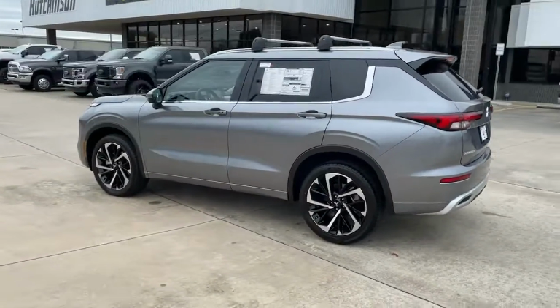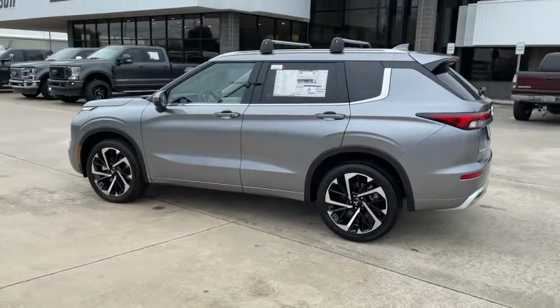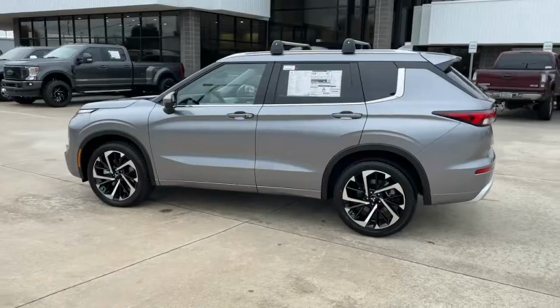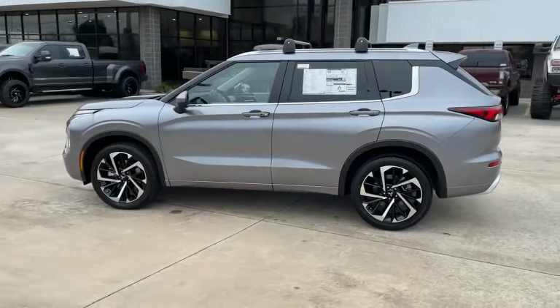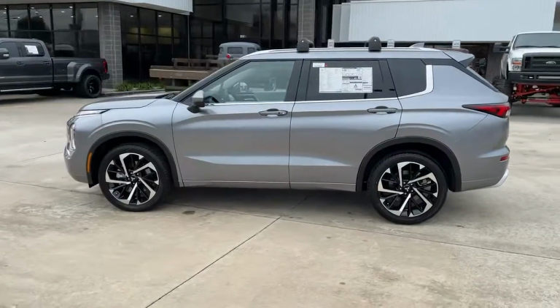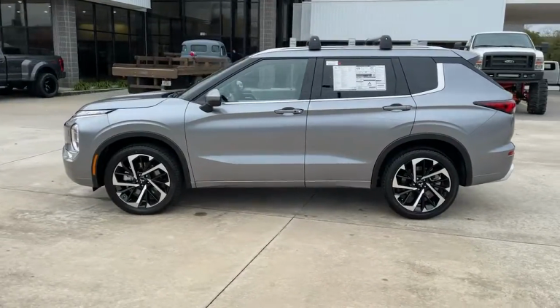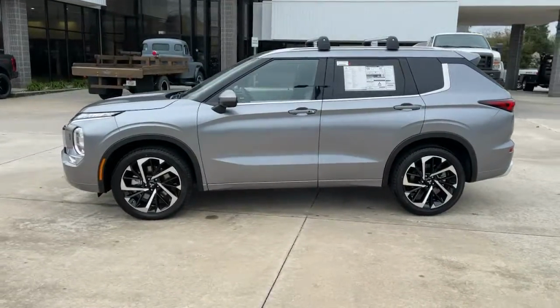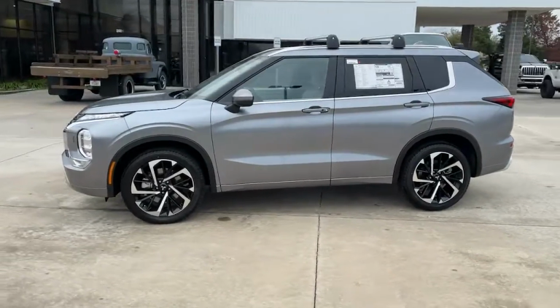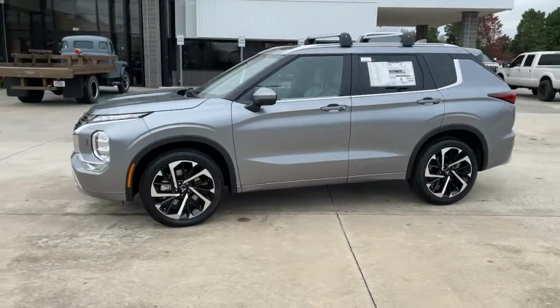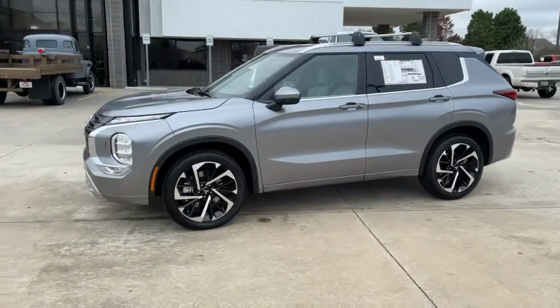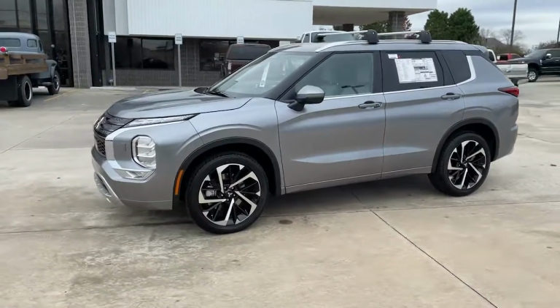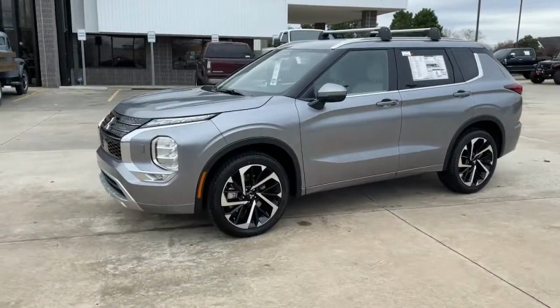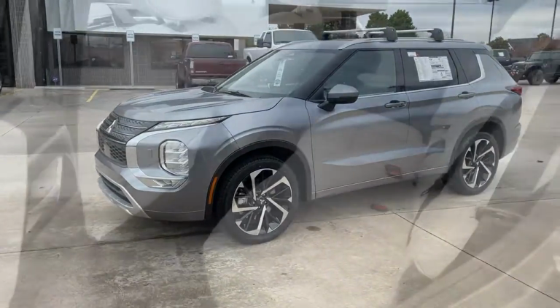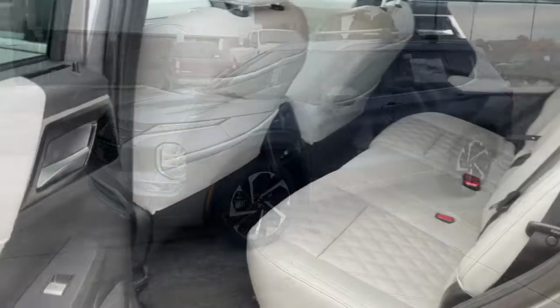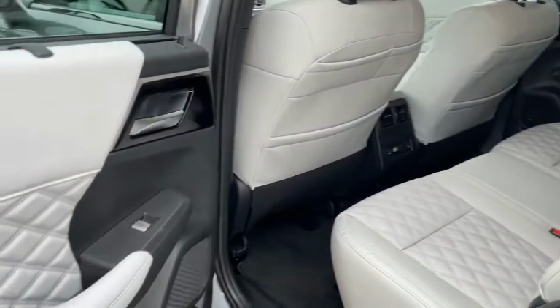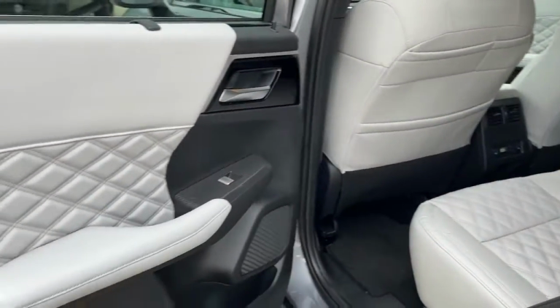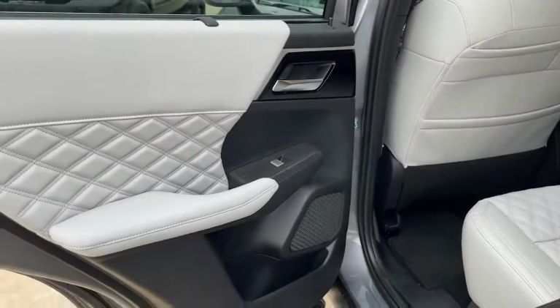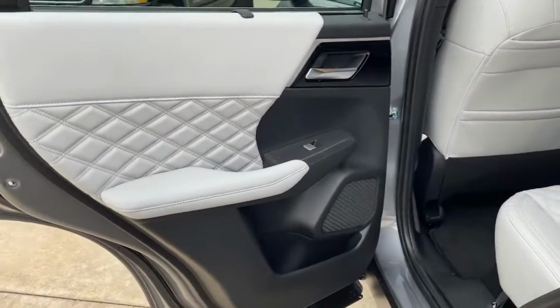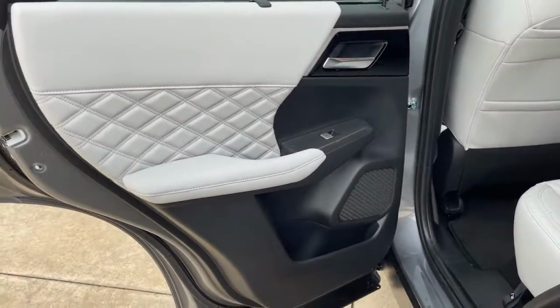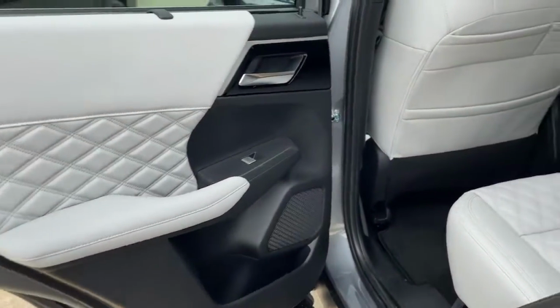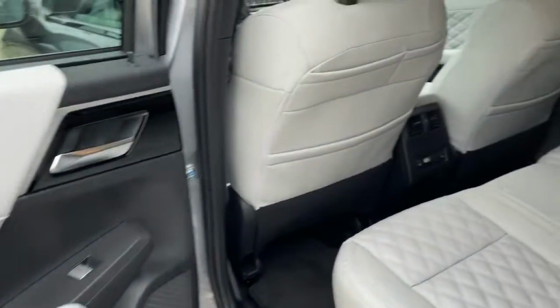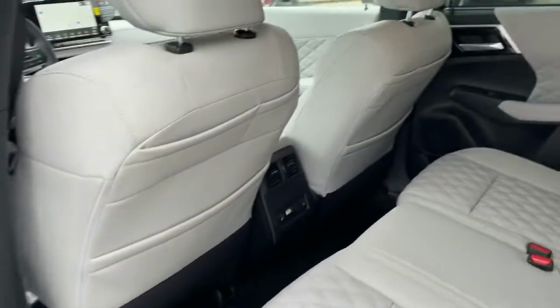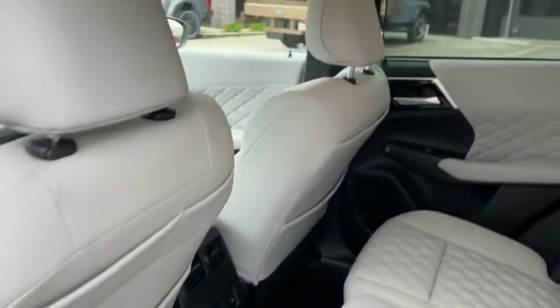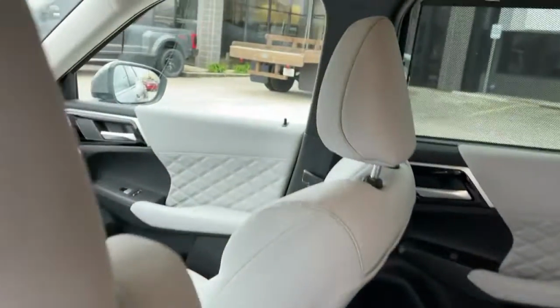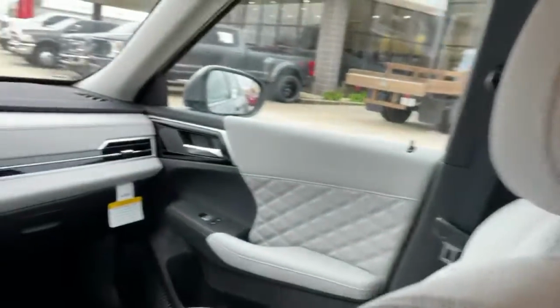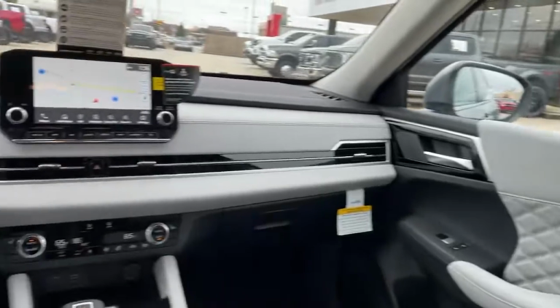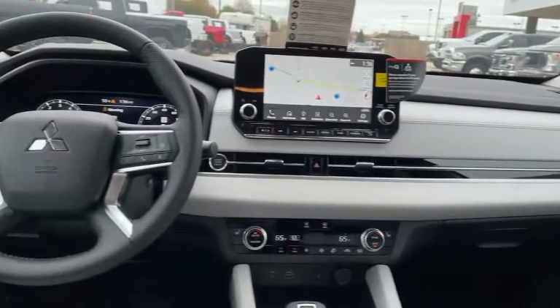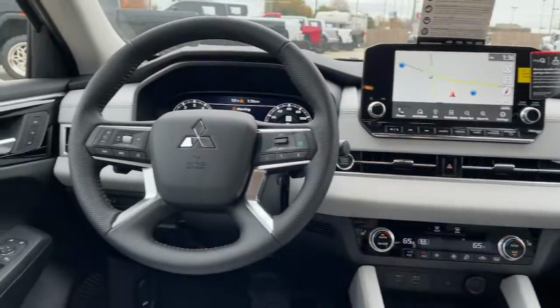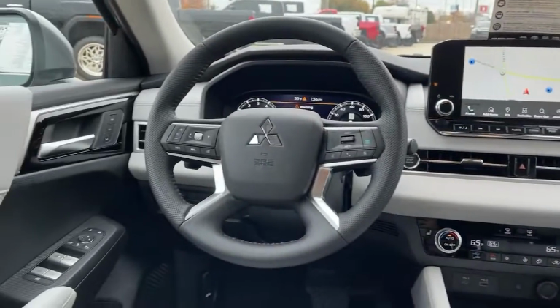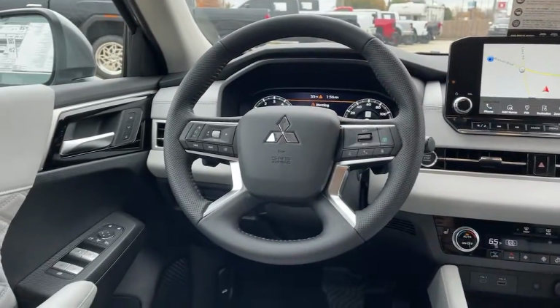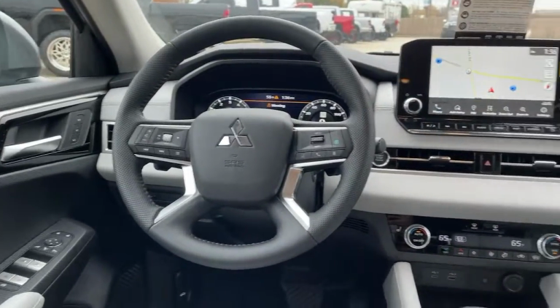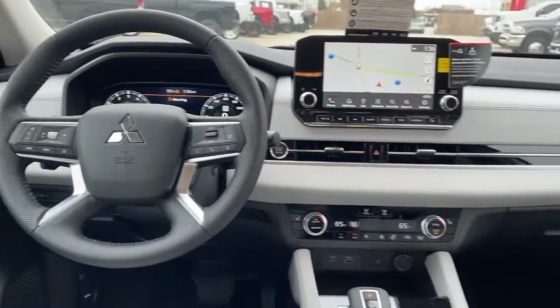These are just some of the great options this vehicle comes with: navigation system, power liftgate, electronic stability control, seat memory, trip computer, bucket seats, power windows, four-wheel disc brakes, and power steering.